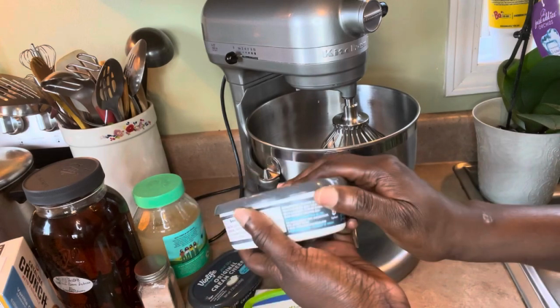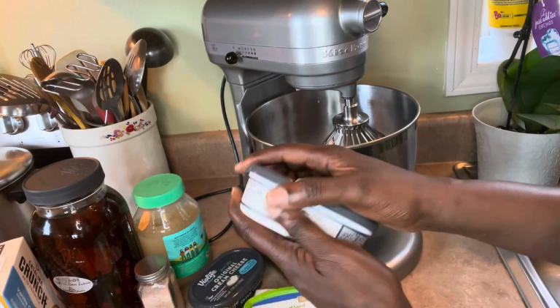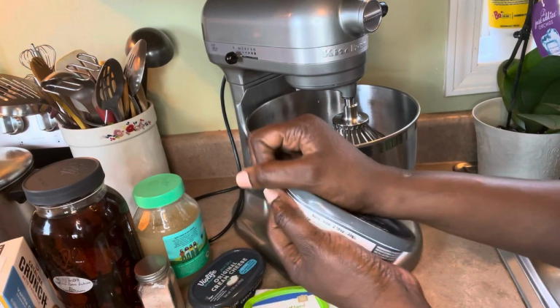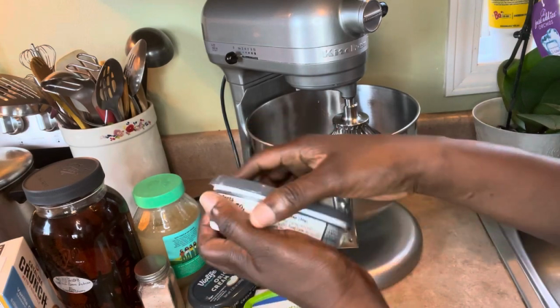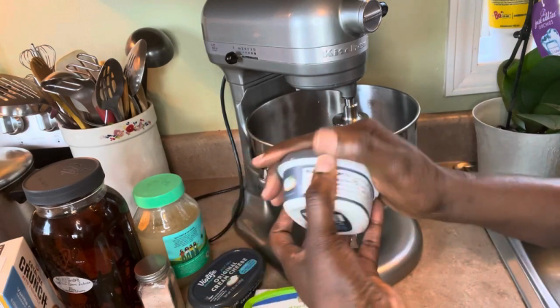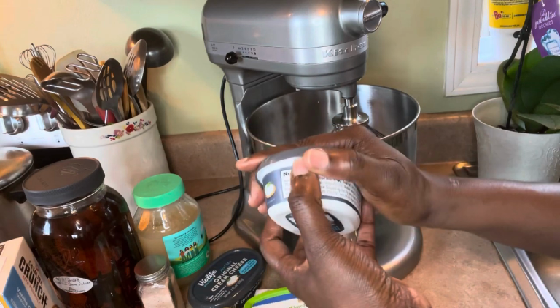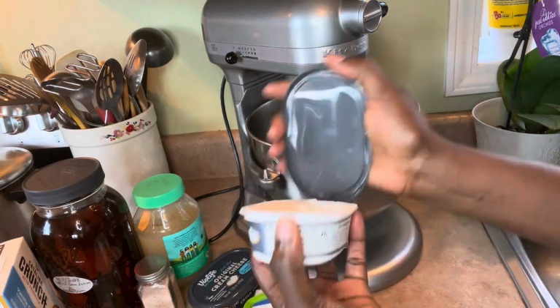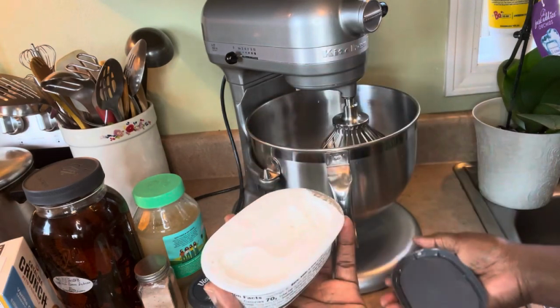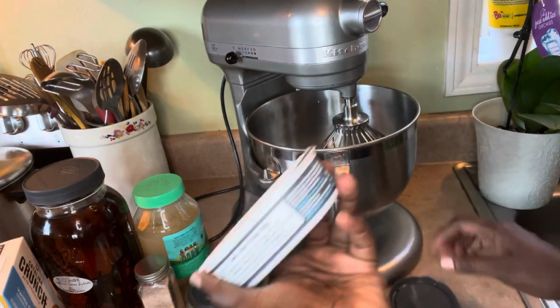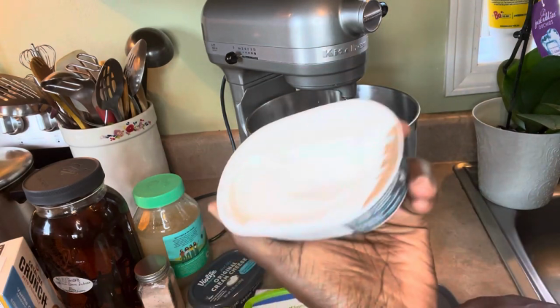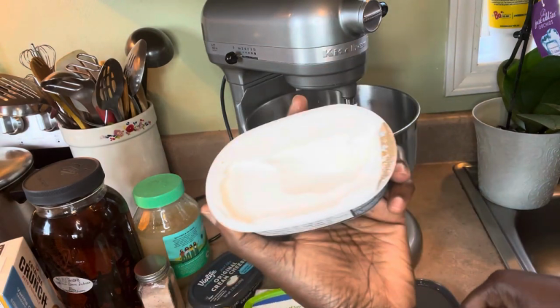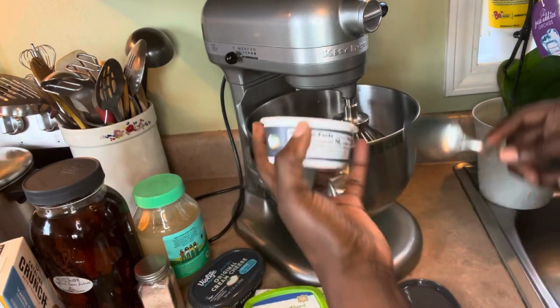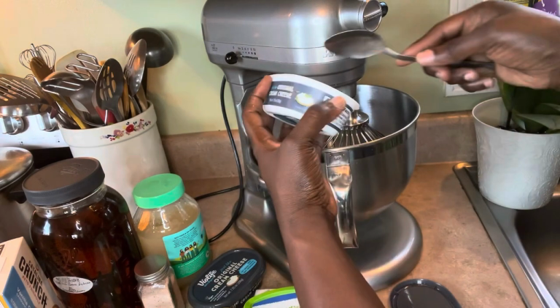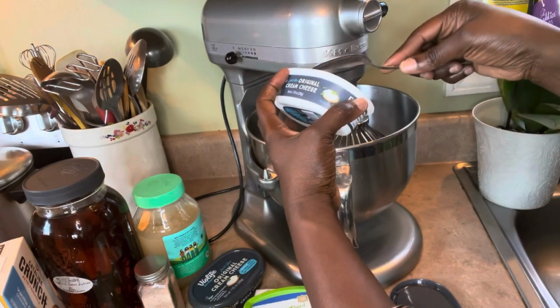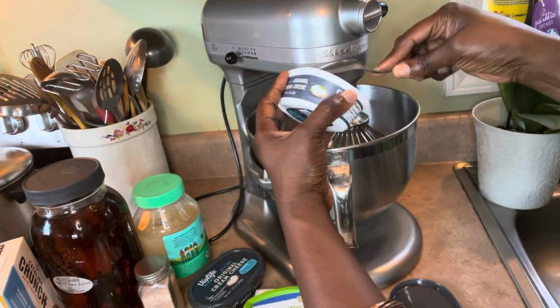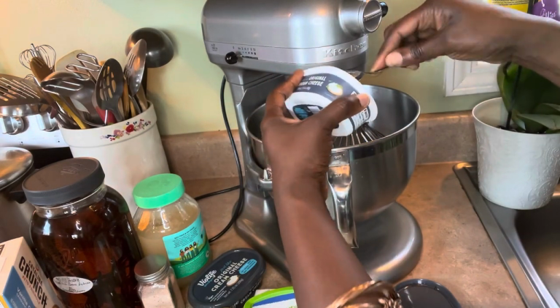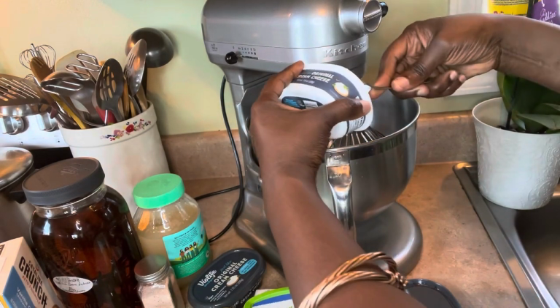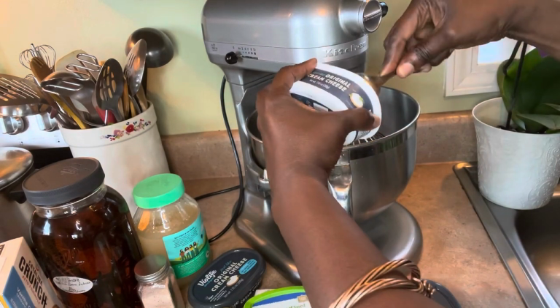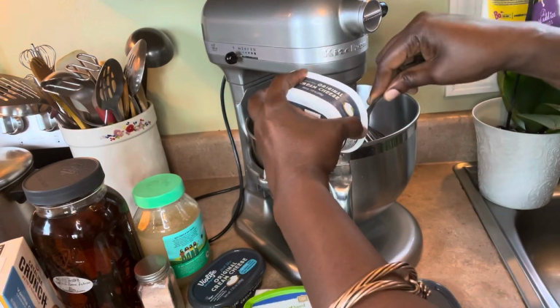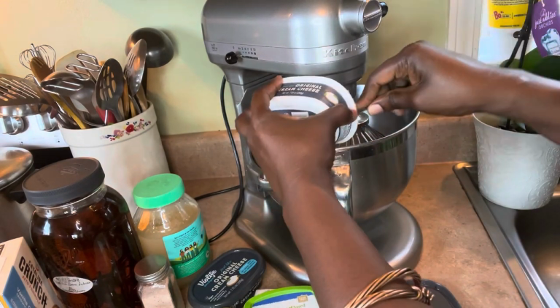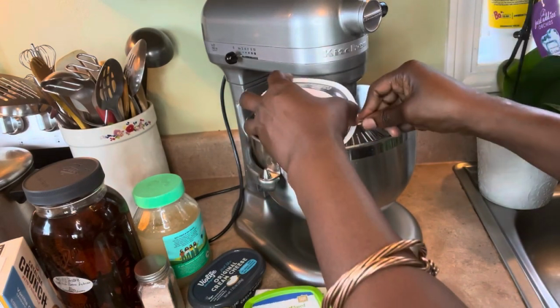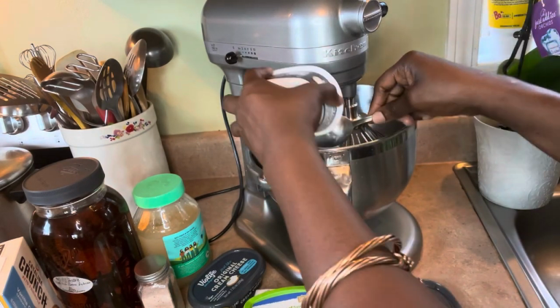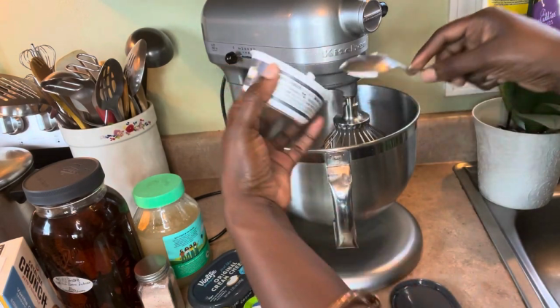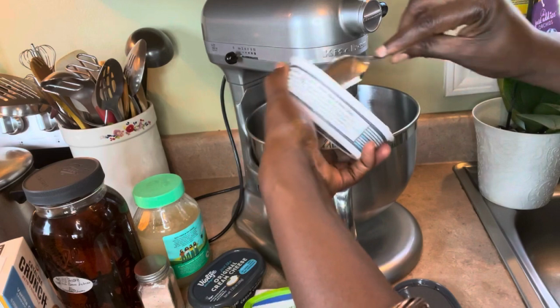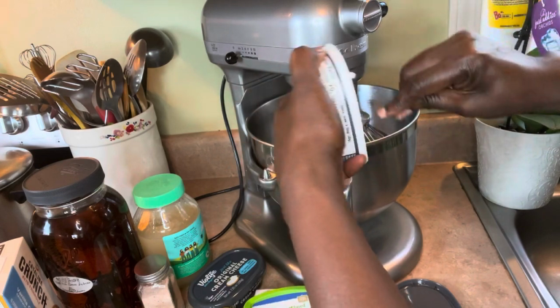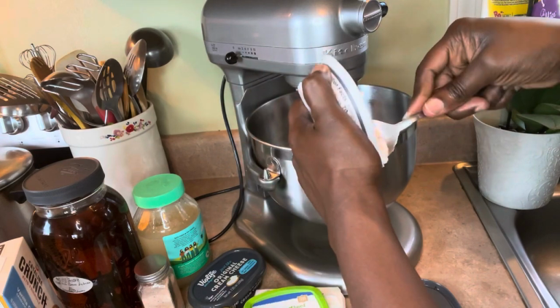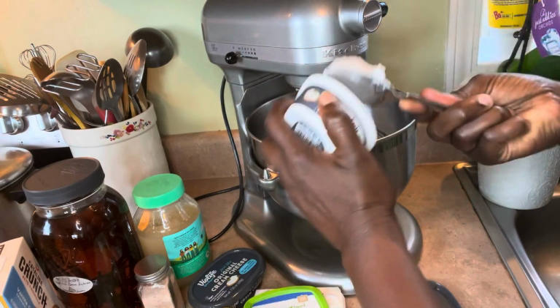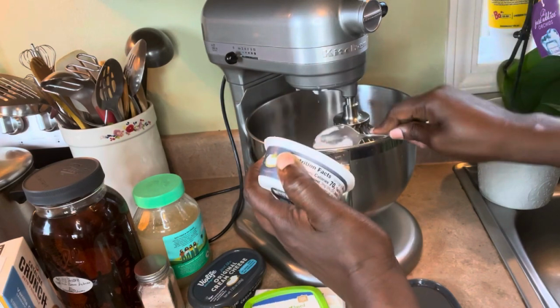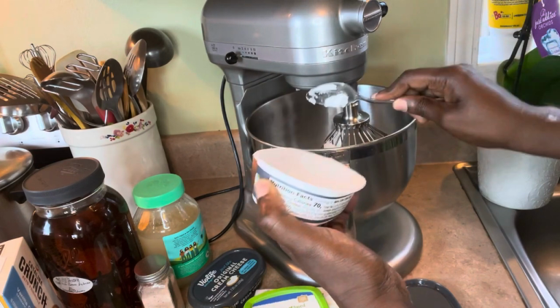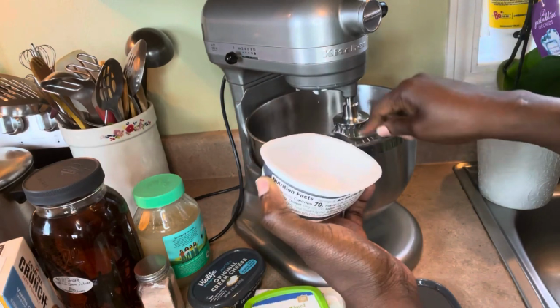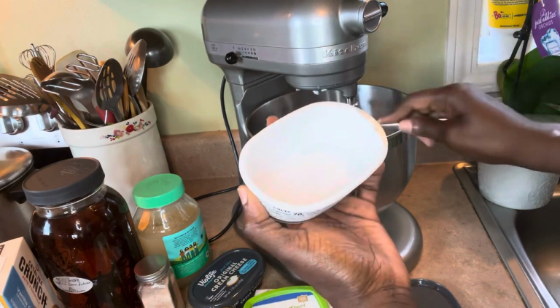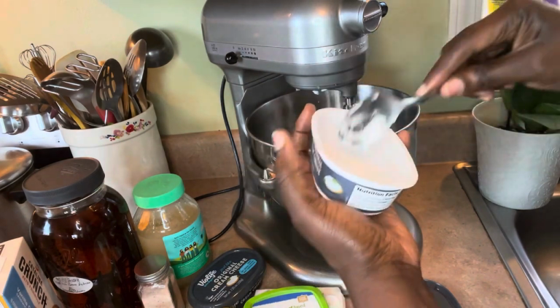You need 16 ounces of cream cheese. I'm going to put both blocks in here and whip it to make it nice and creamy. These are dairy-free cream cheese.